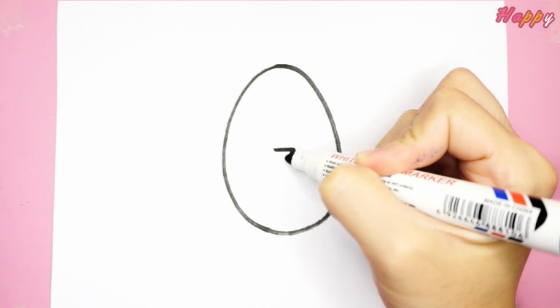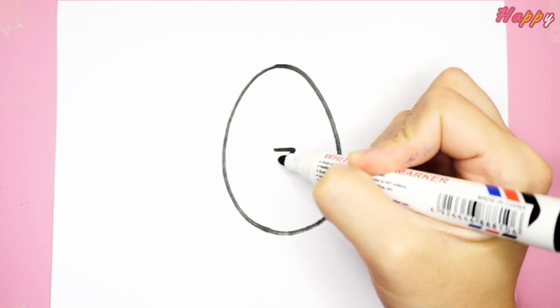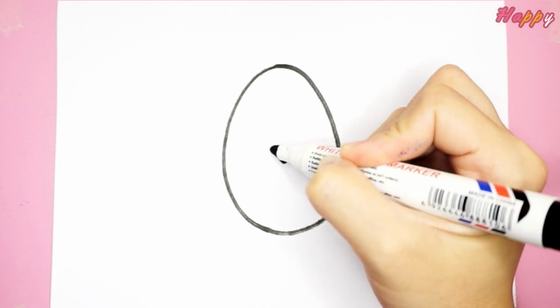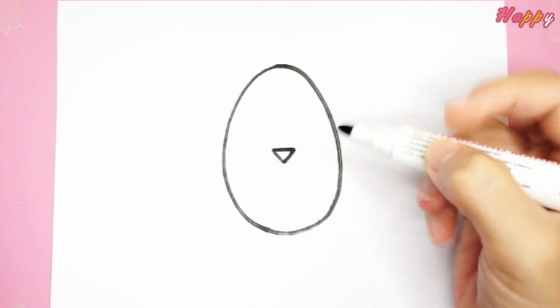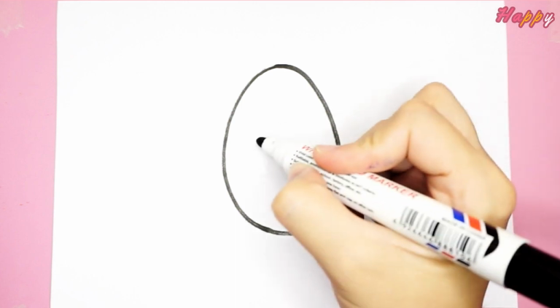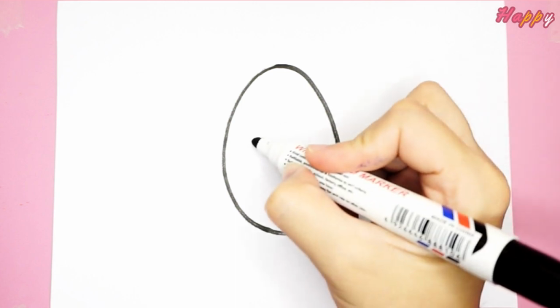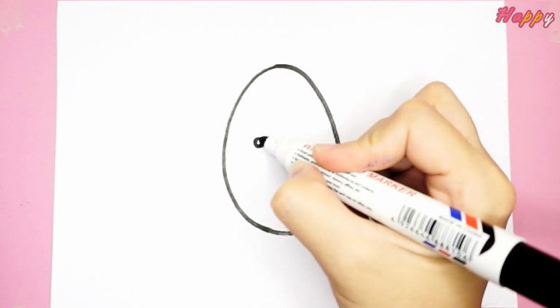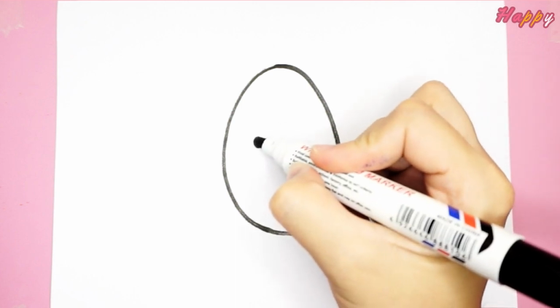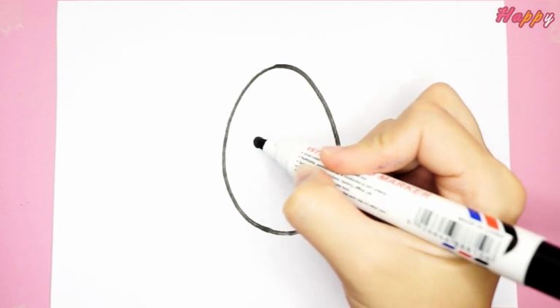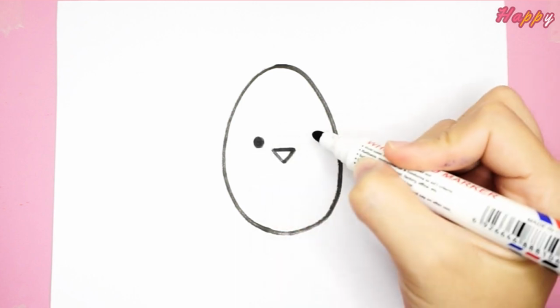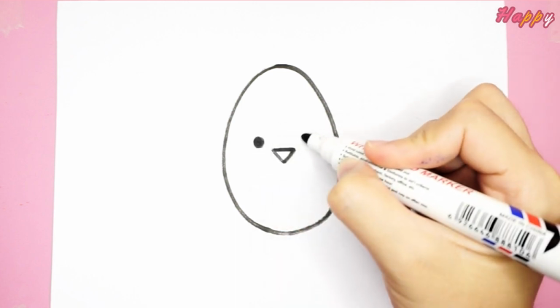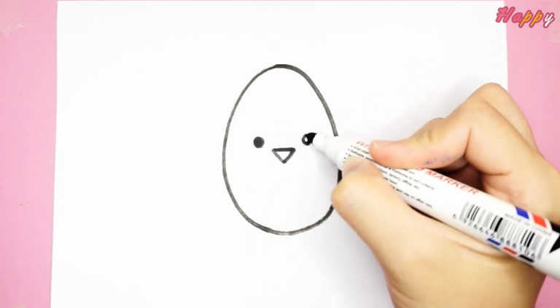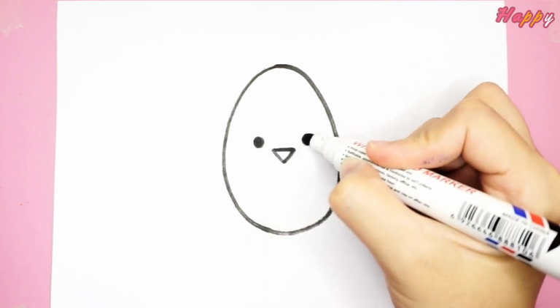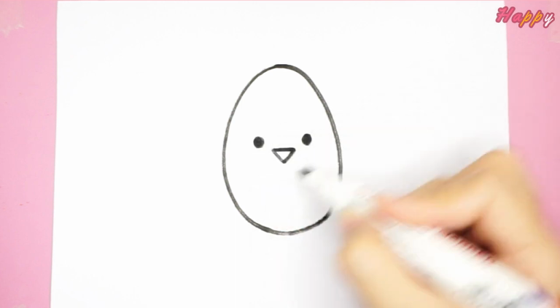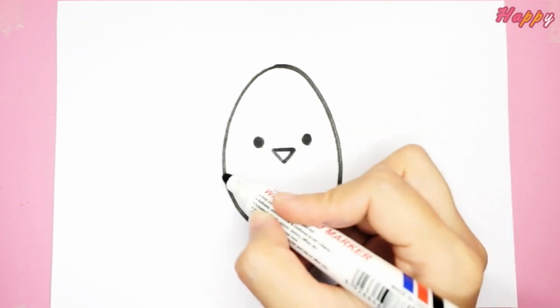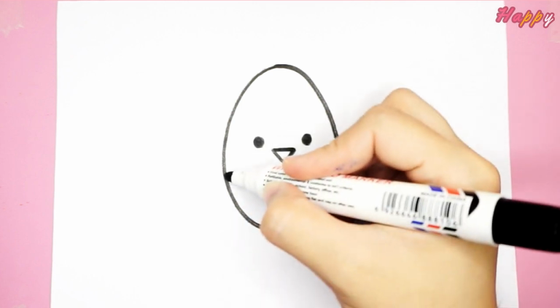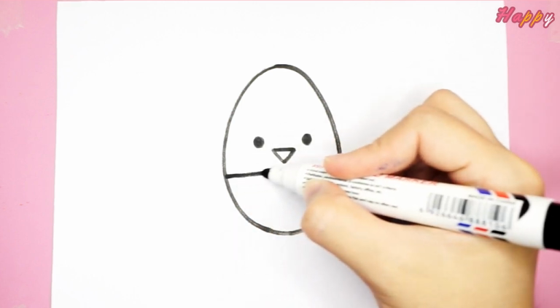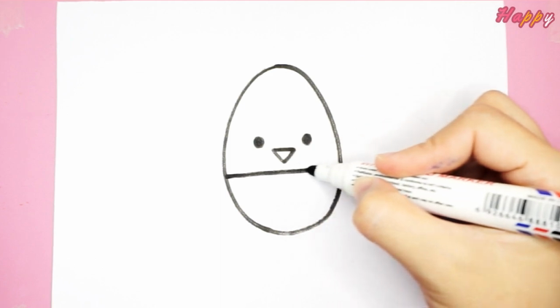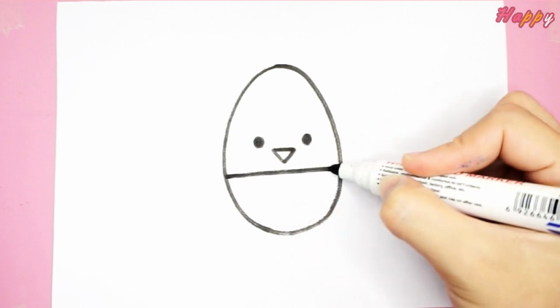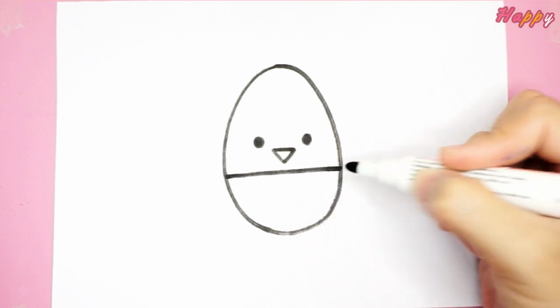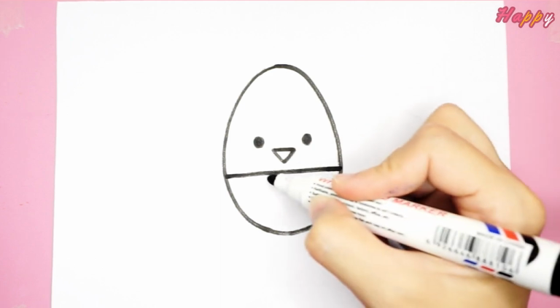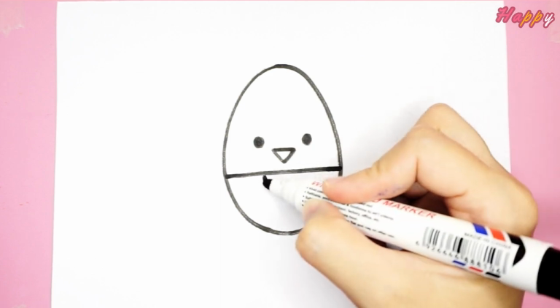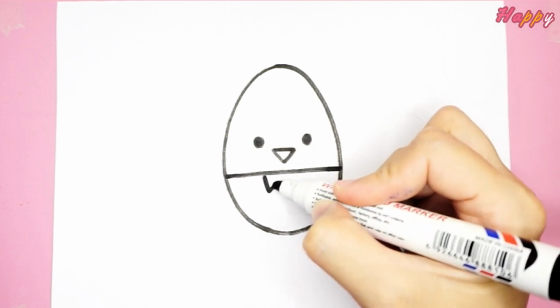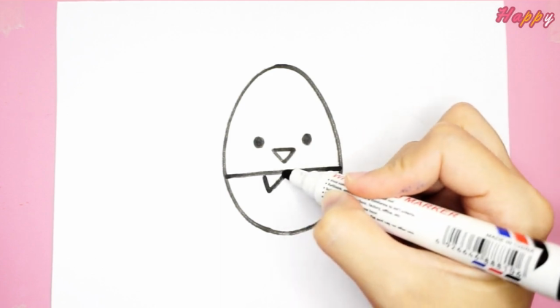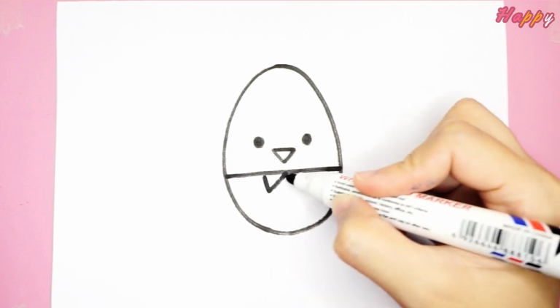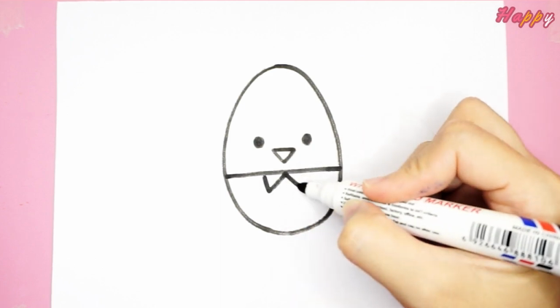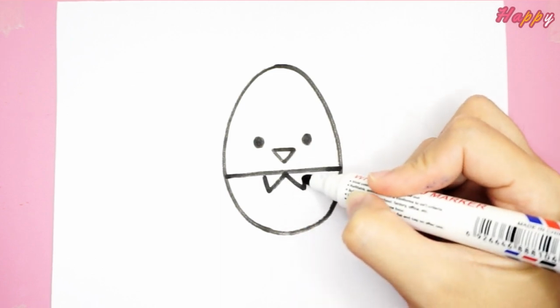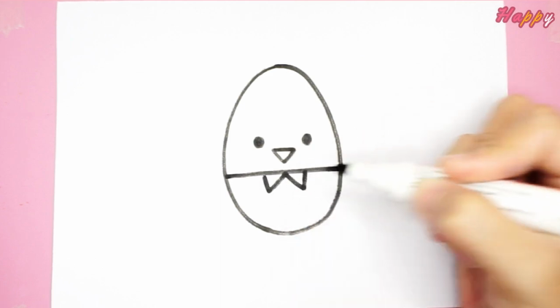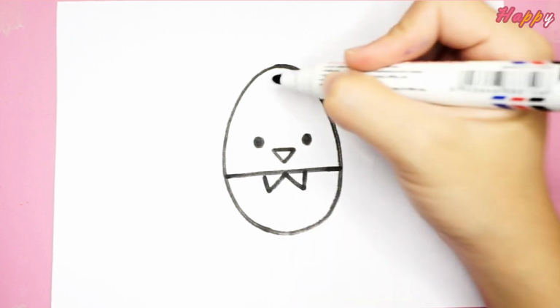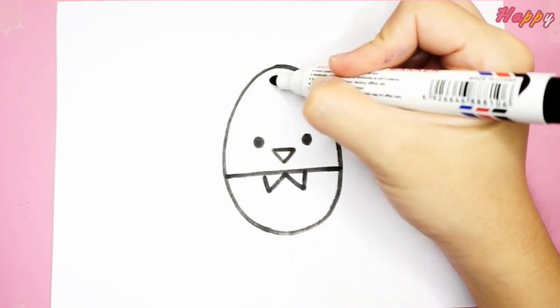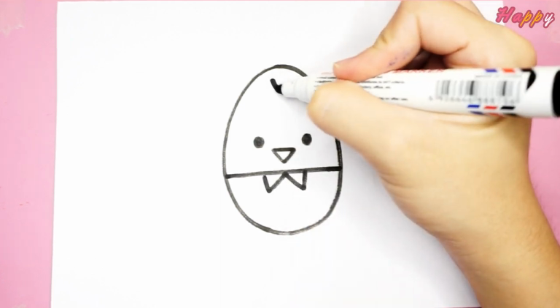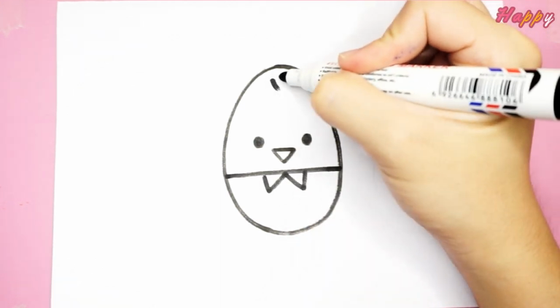First, draw the beak and eyes. Look at the cute bow. Let's not forget the hair.